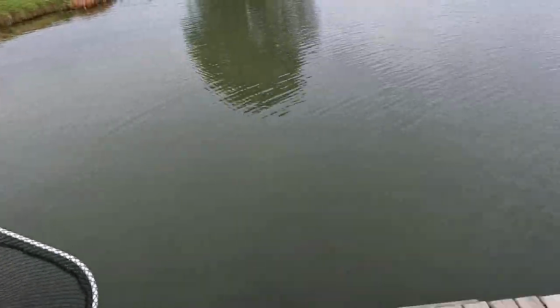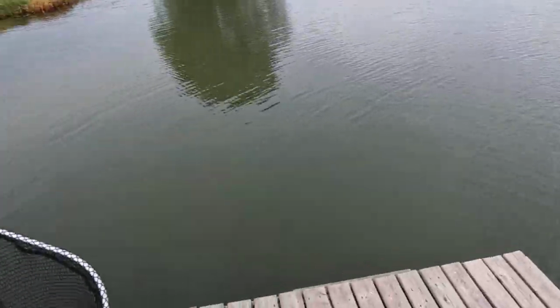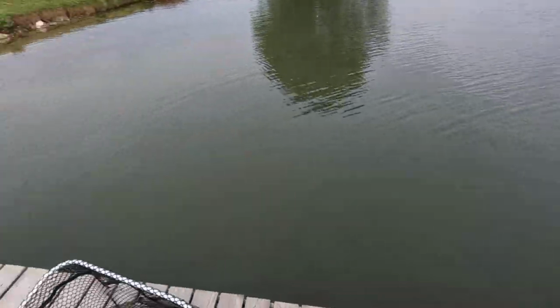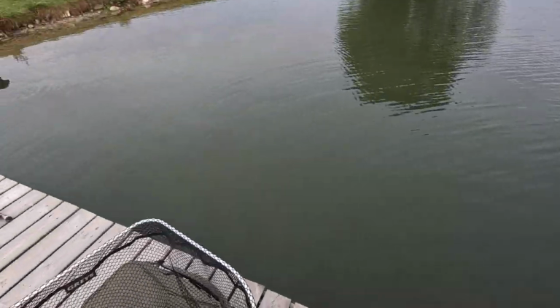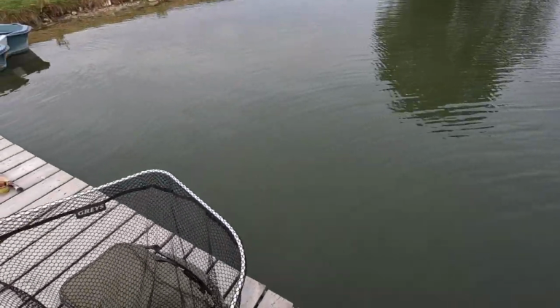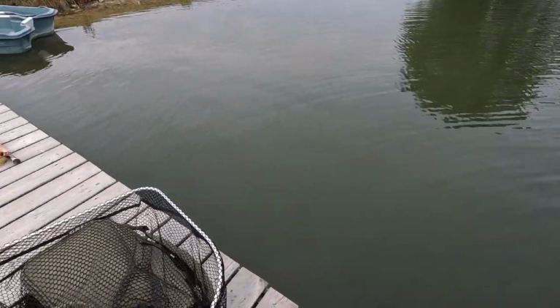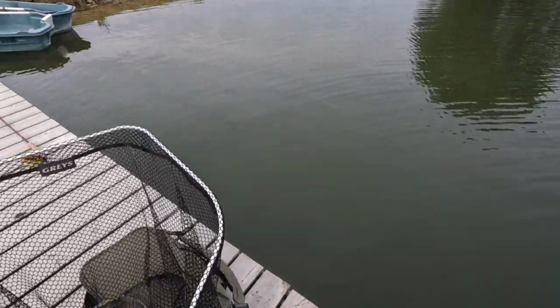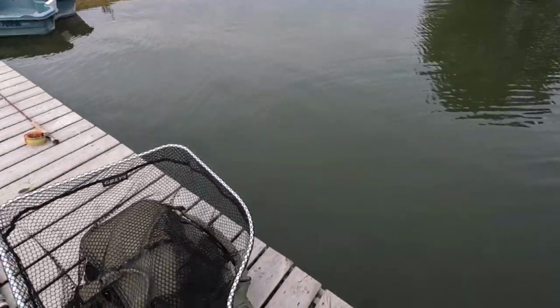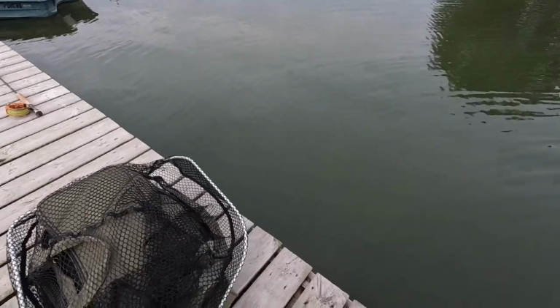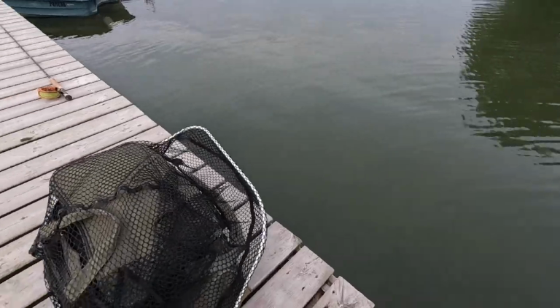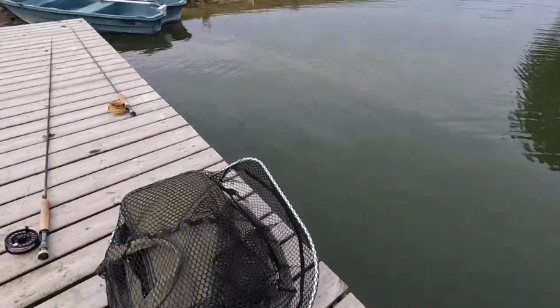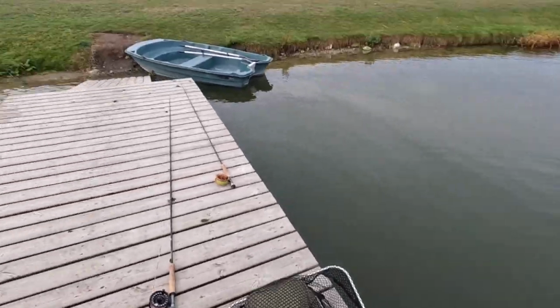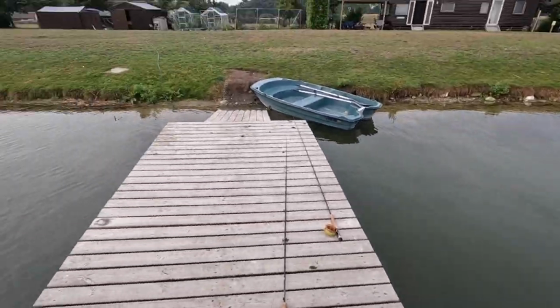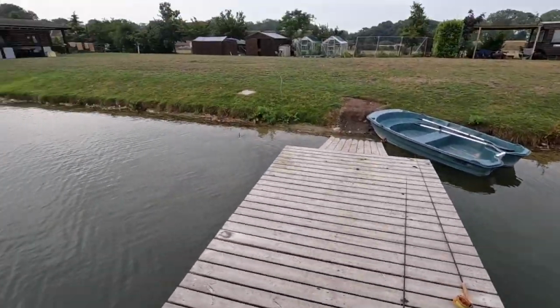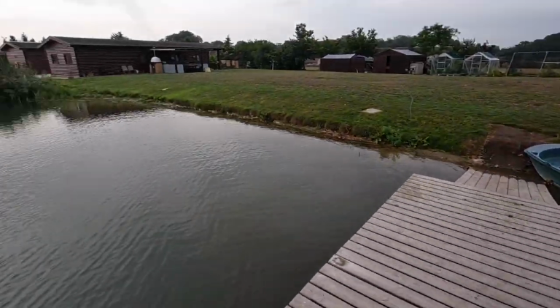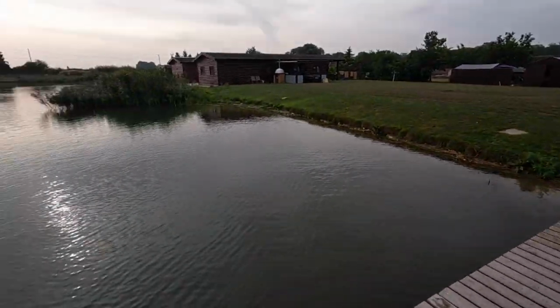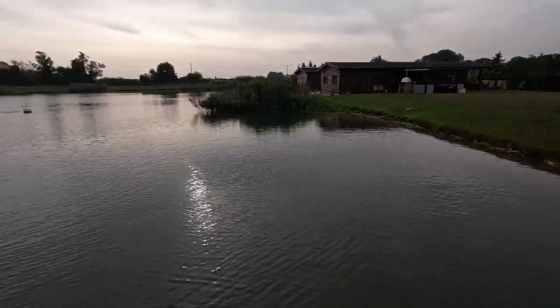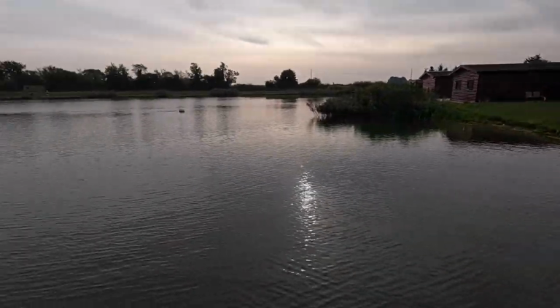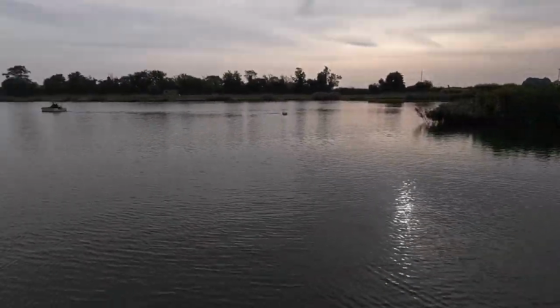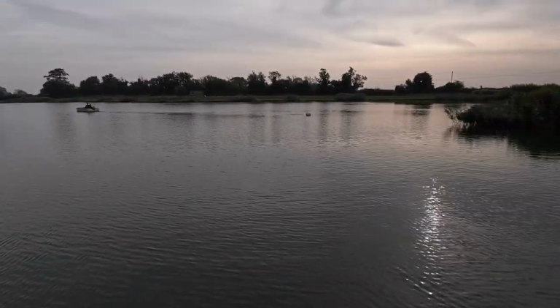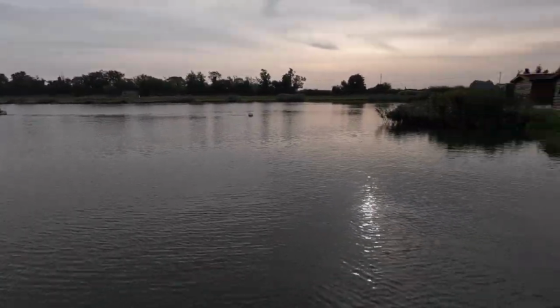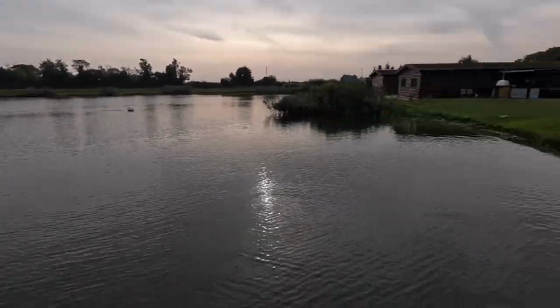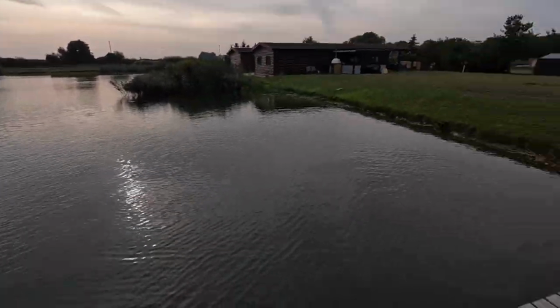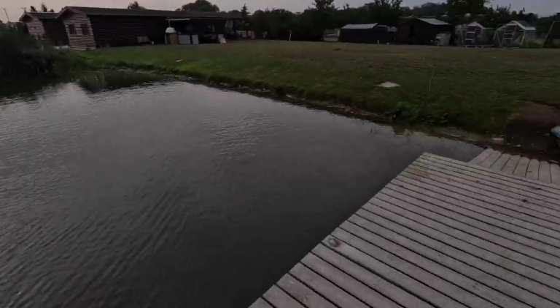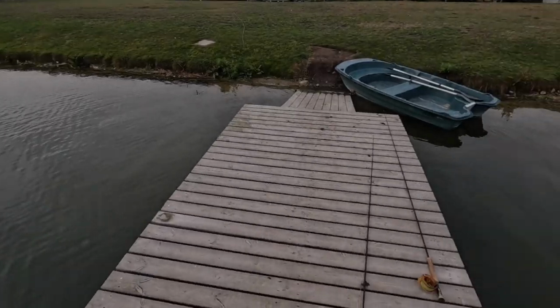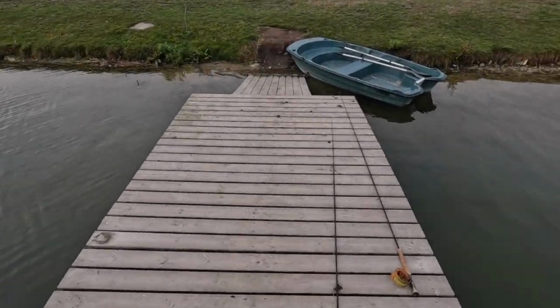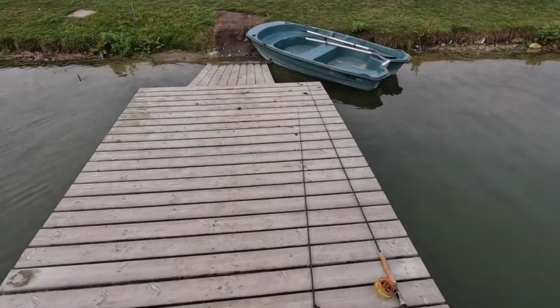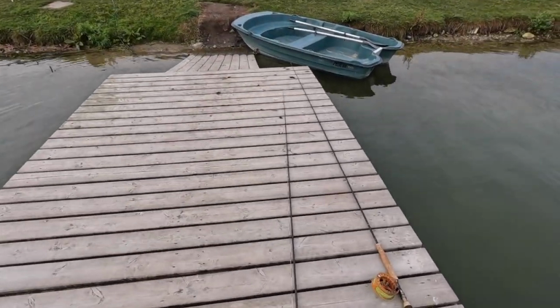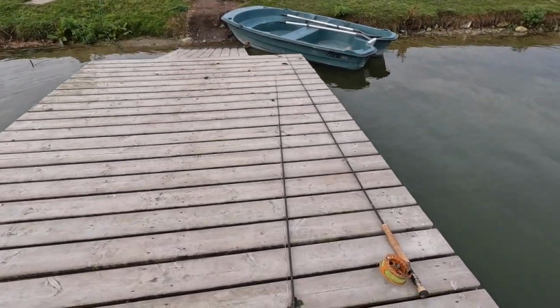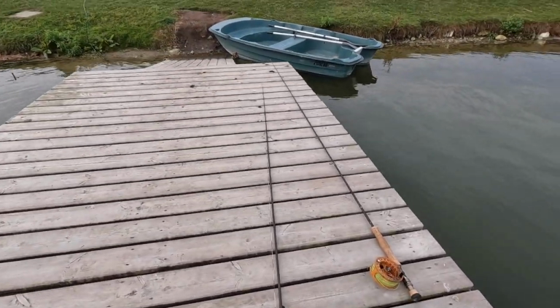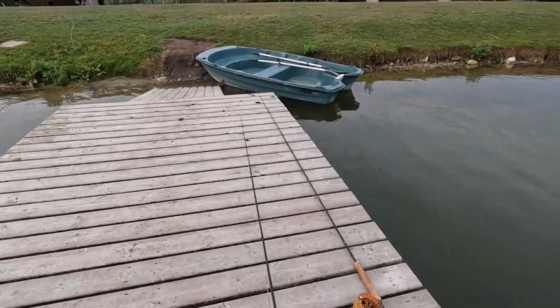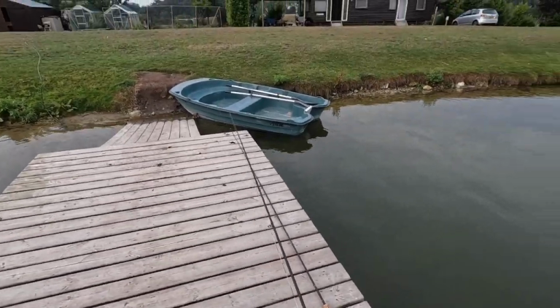Okay, morning folks. Here we are at Black Dyke. First day of the season. We've been waiting for this for ages.